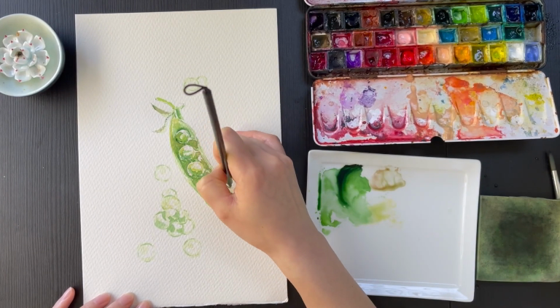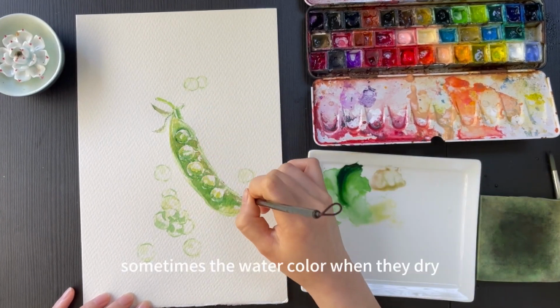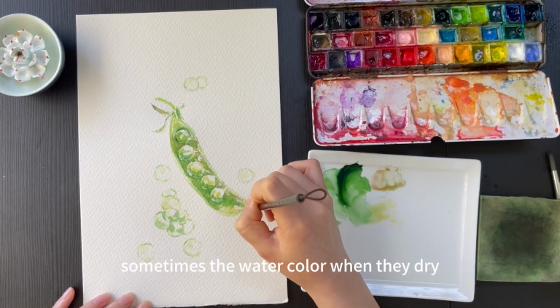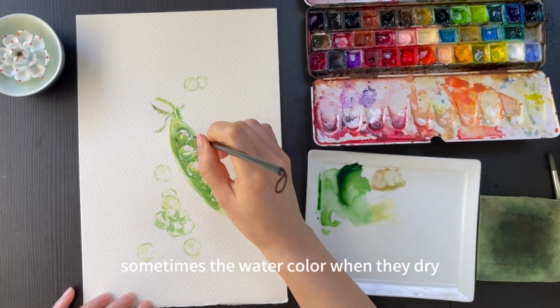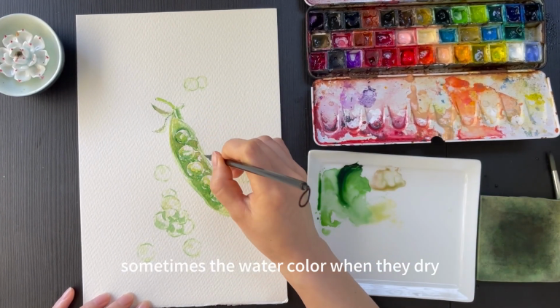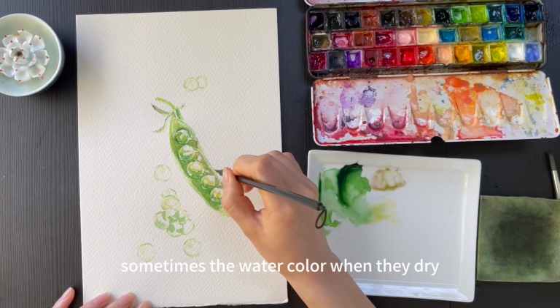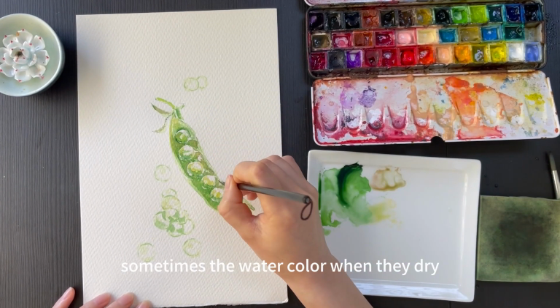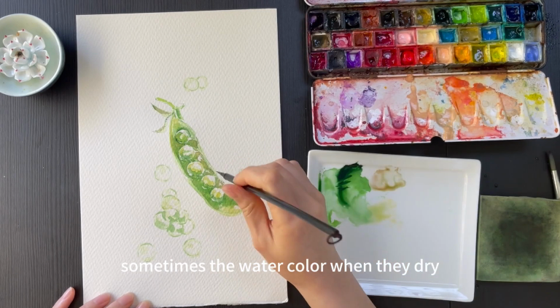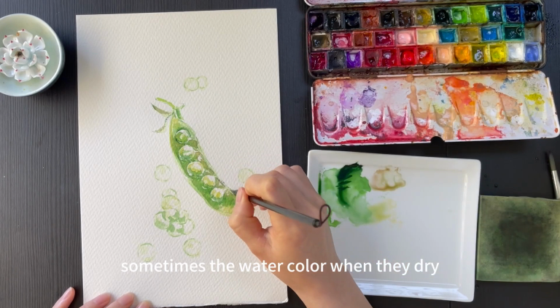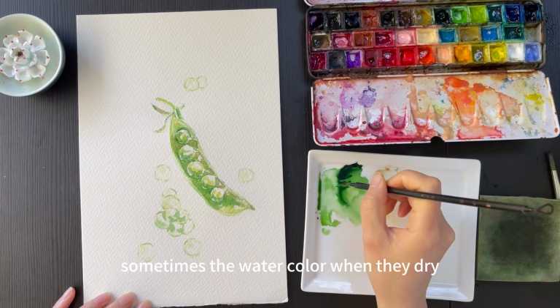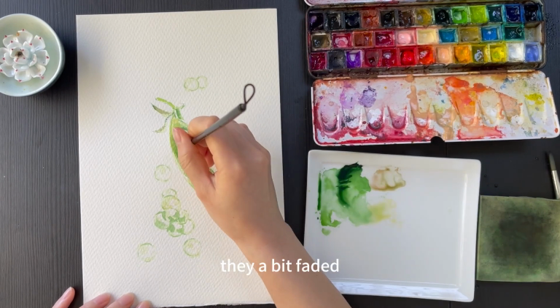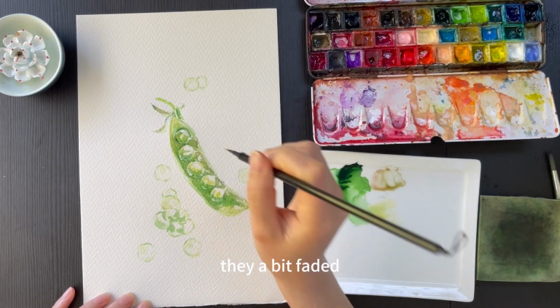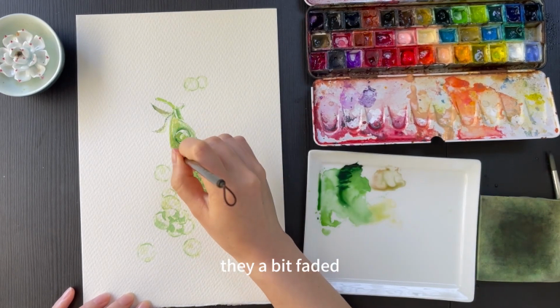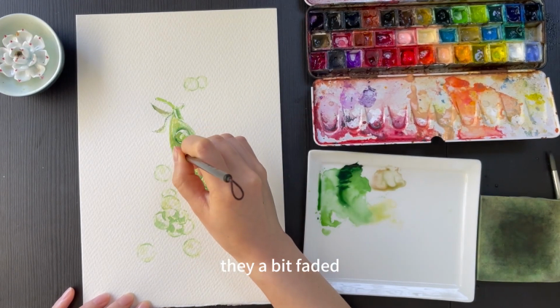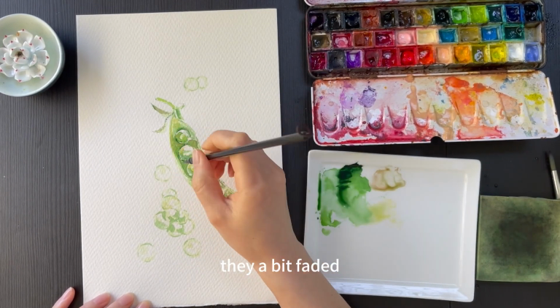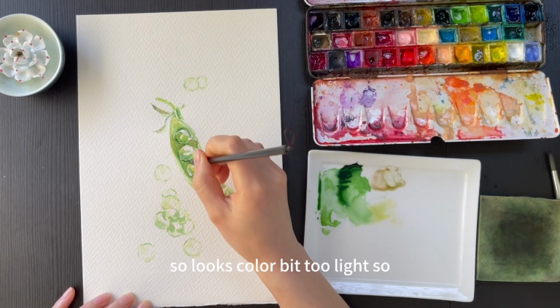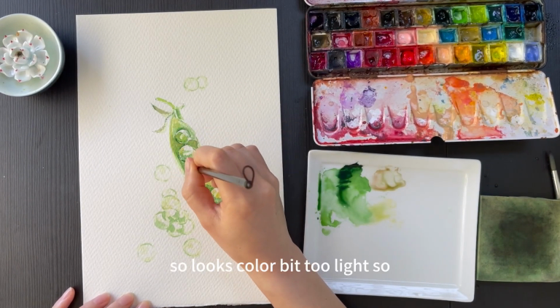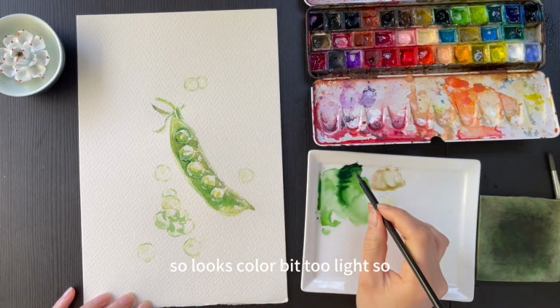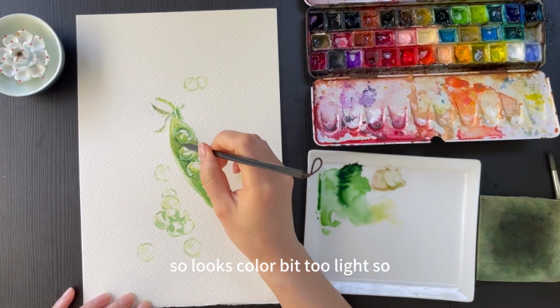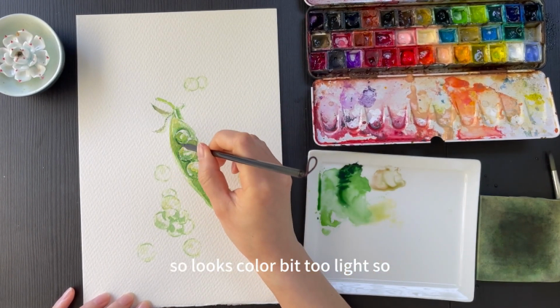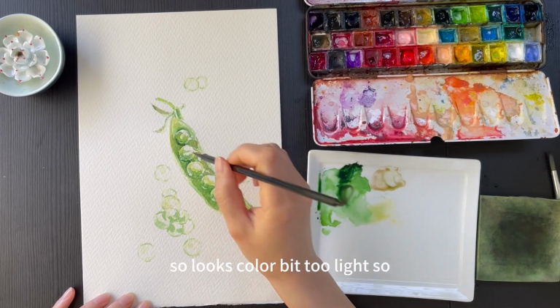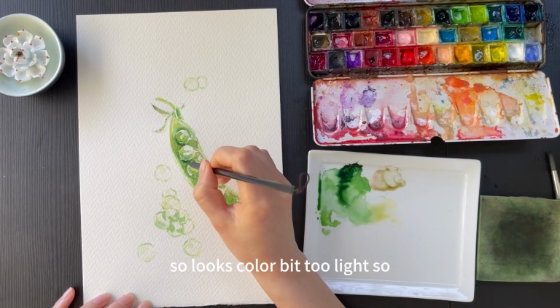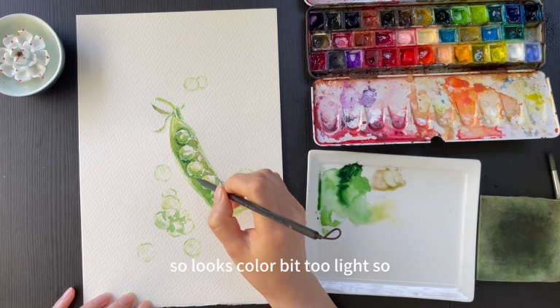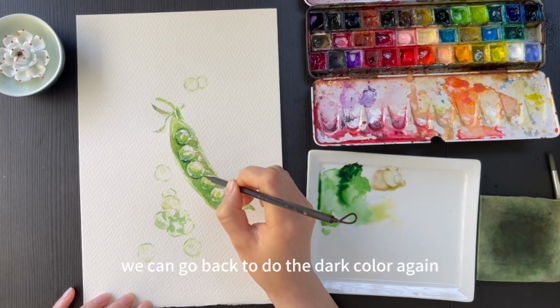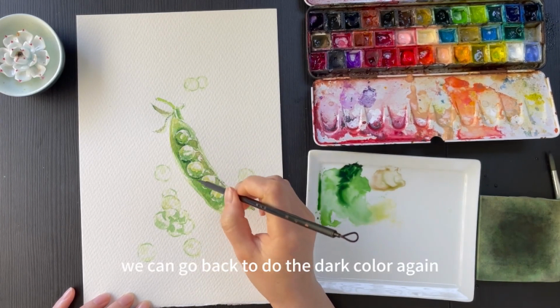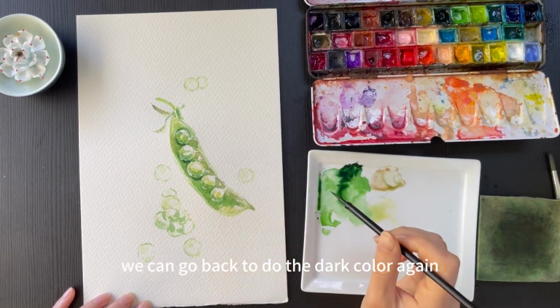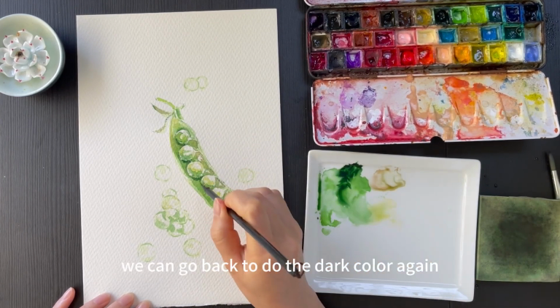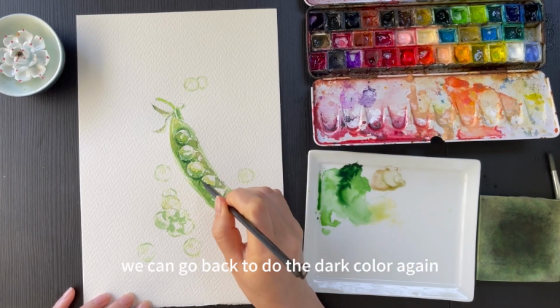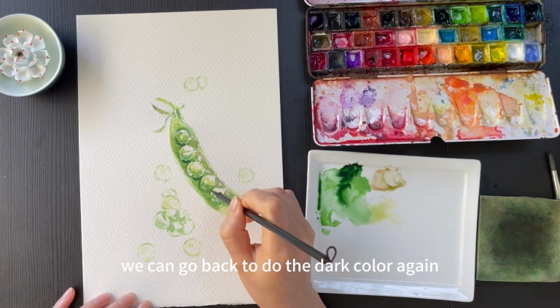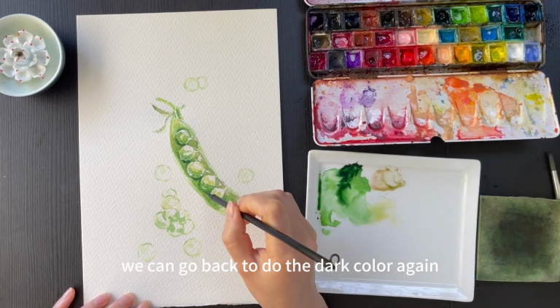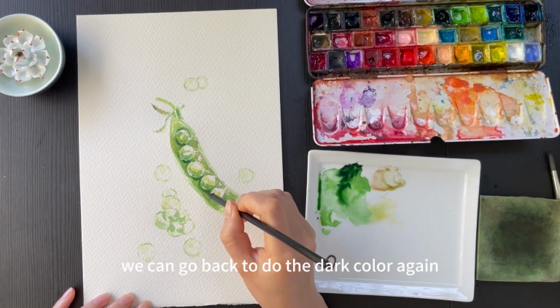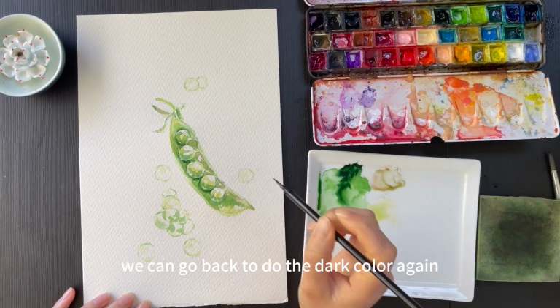It comes along with brown. Sometimes when watercolor dries, it fades a bit and looks lighter, so you can go back and apply the darker color again.